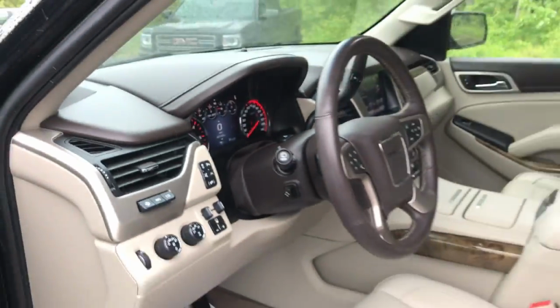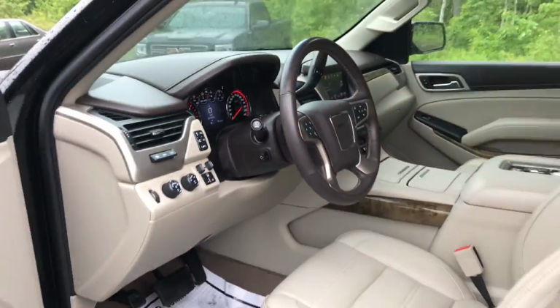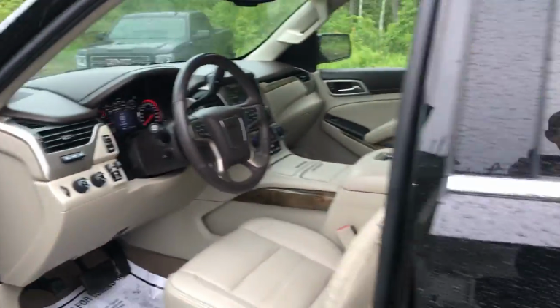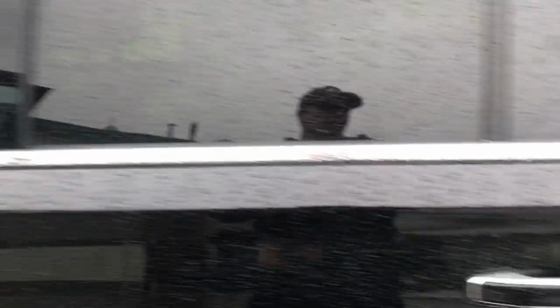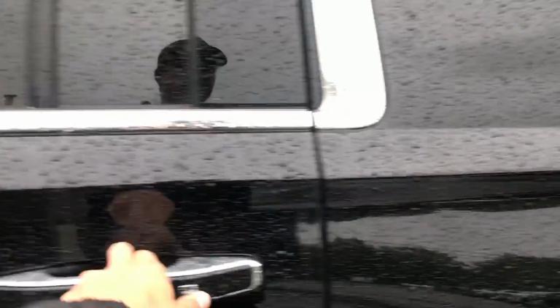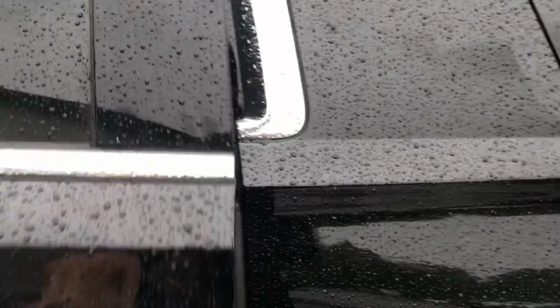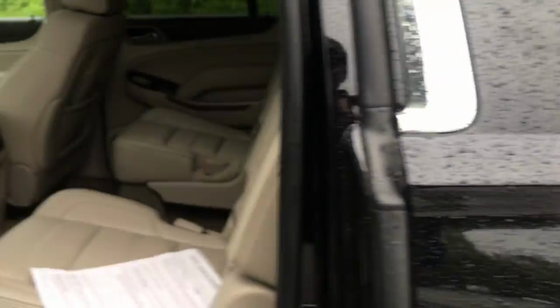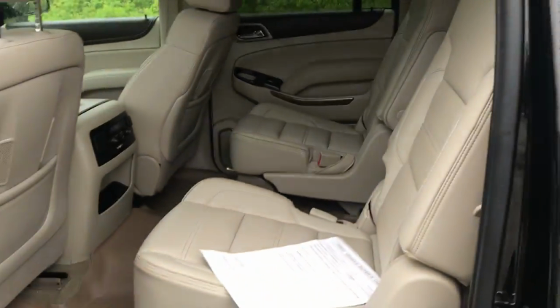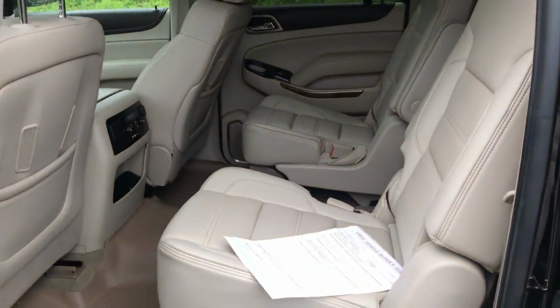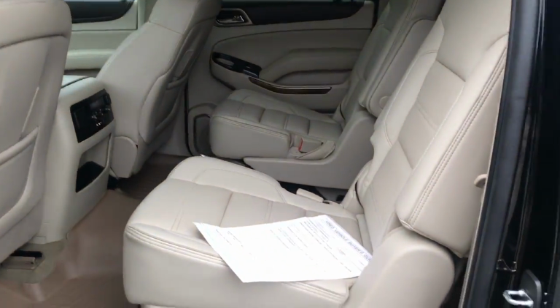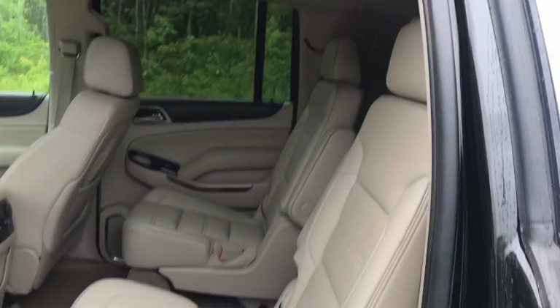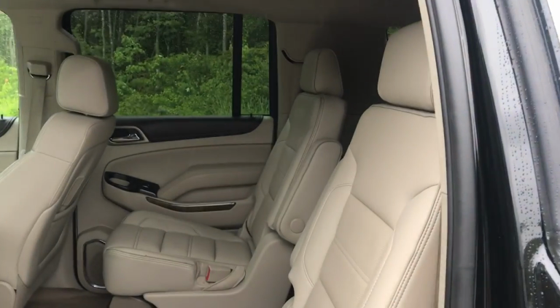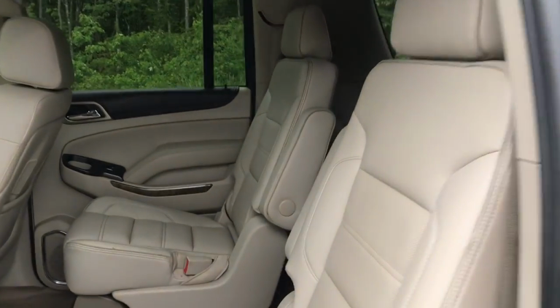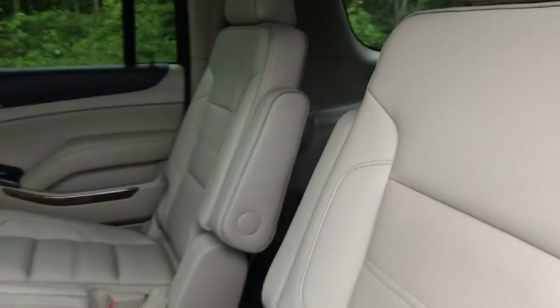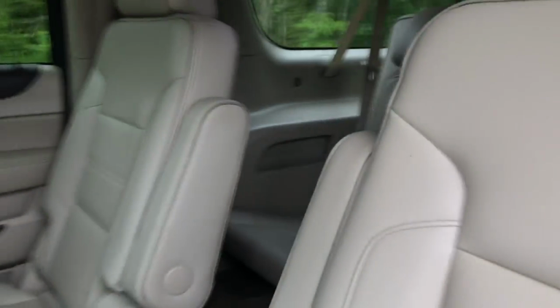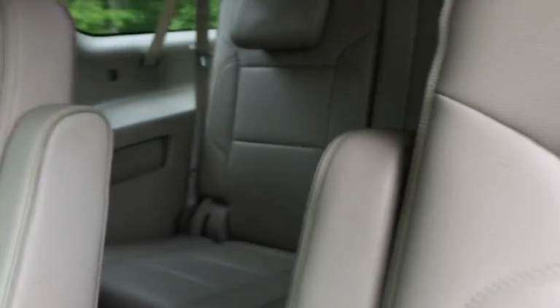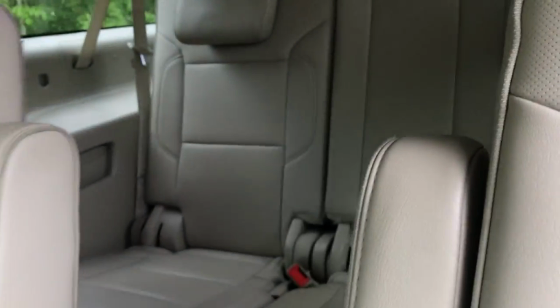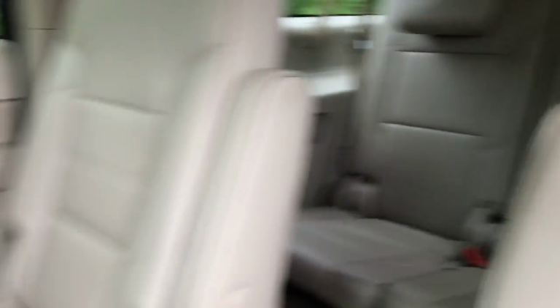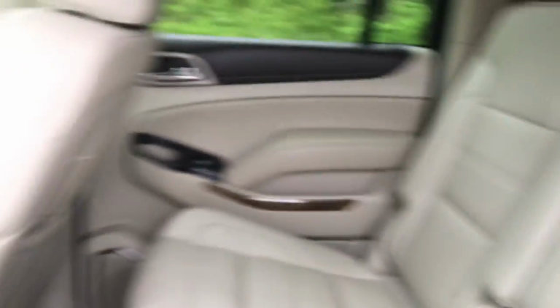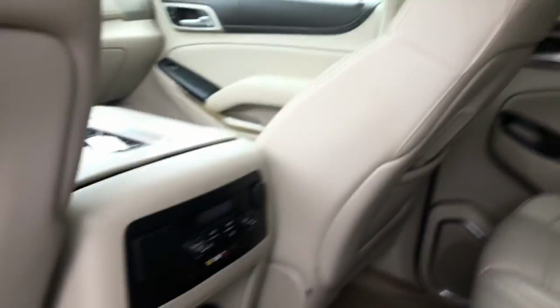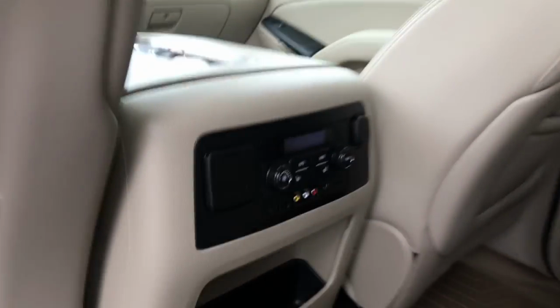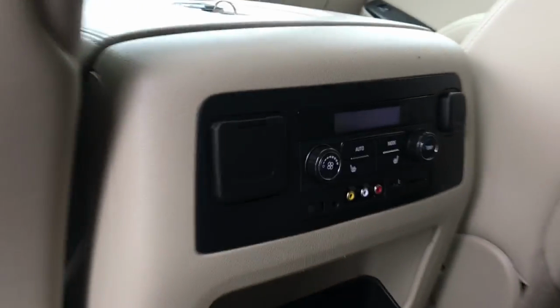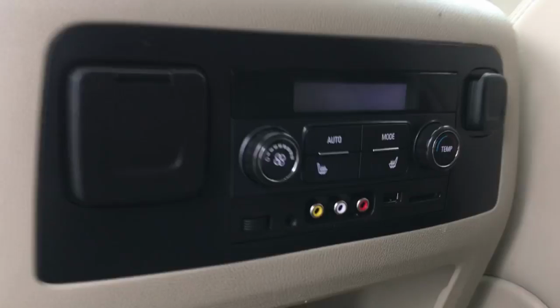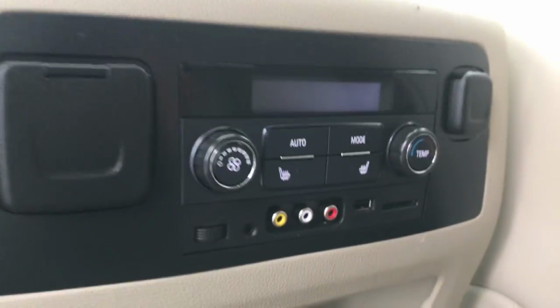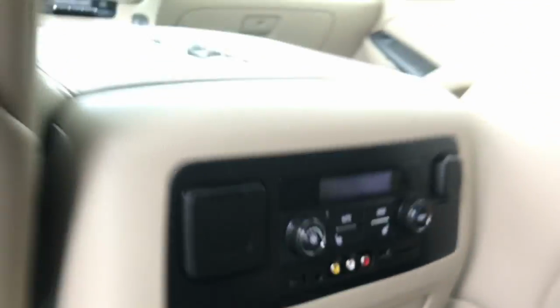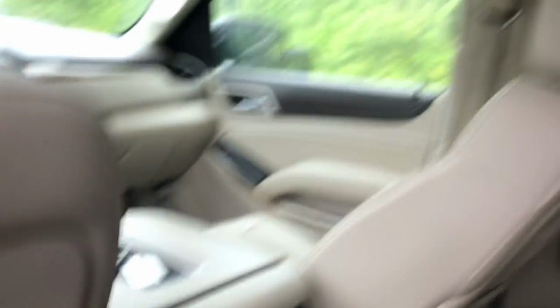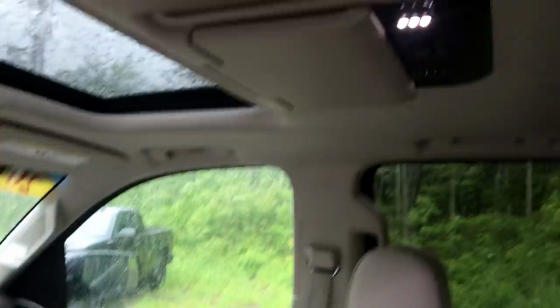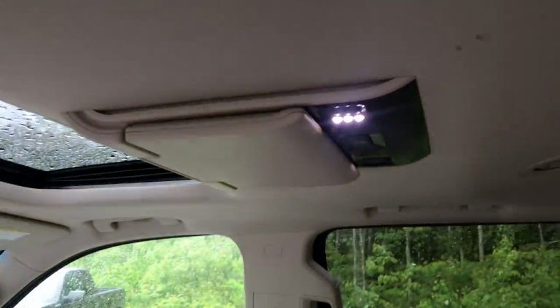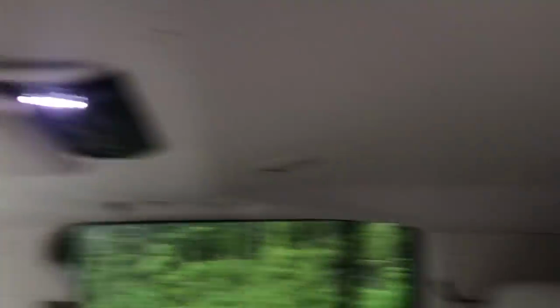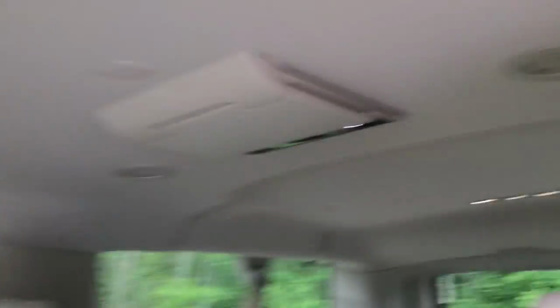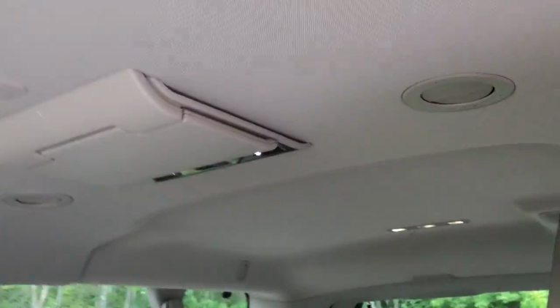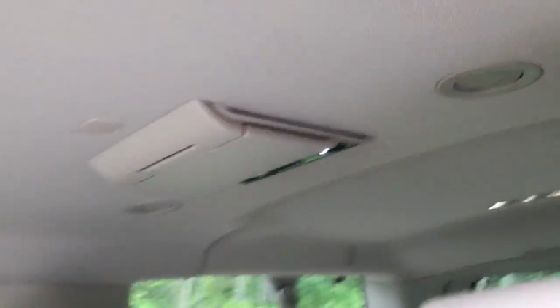Take a look at the back seat here. You do have your rear buckets in this vehicle, so very easy access to that third row. You also have heated back seats as well as your rear entertainment system.